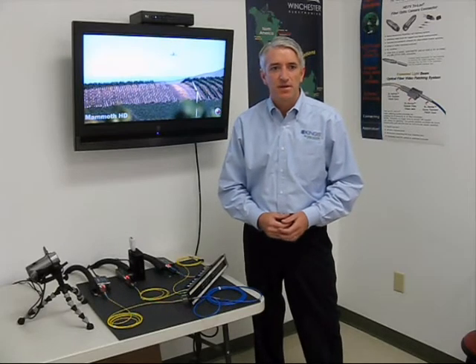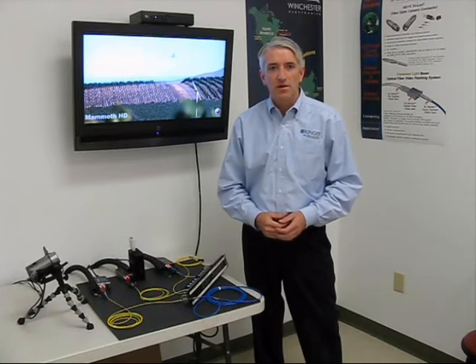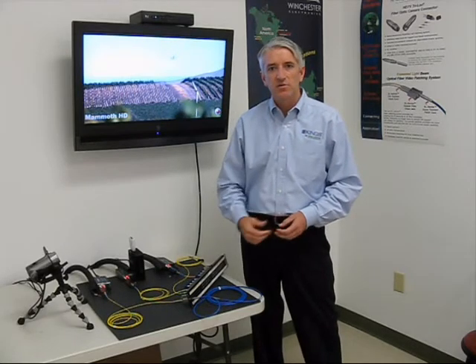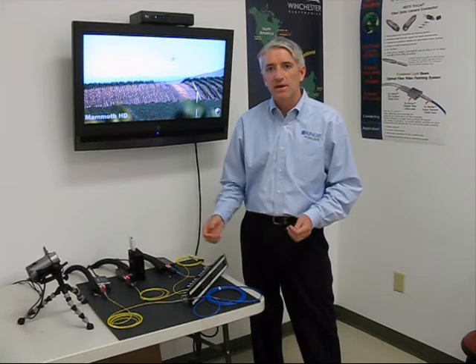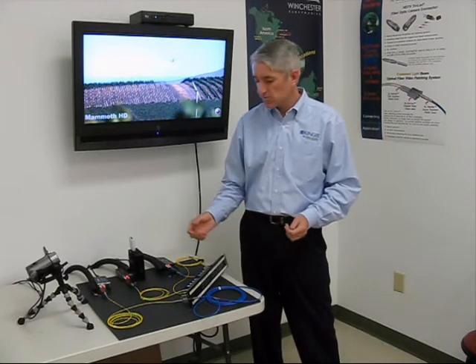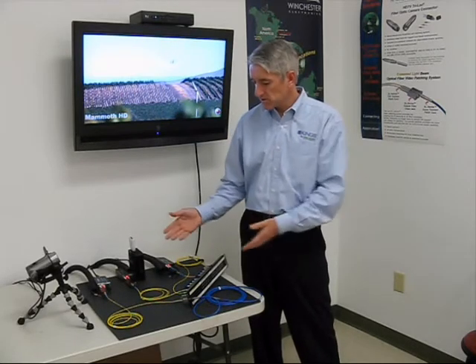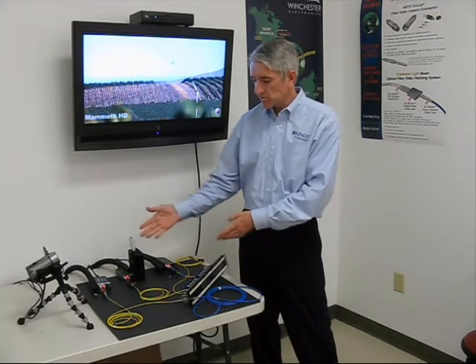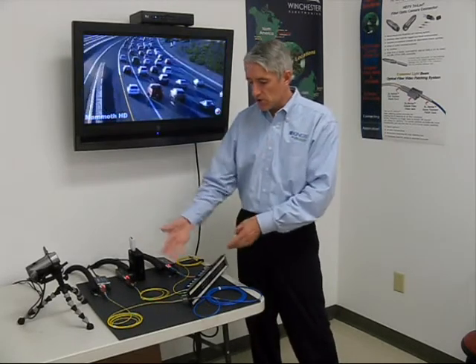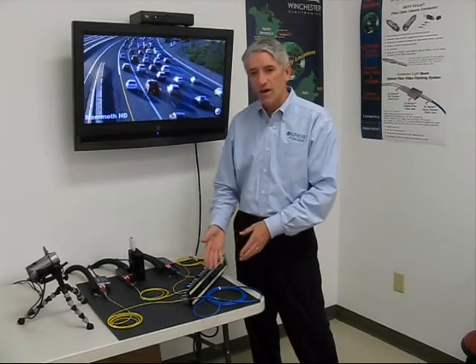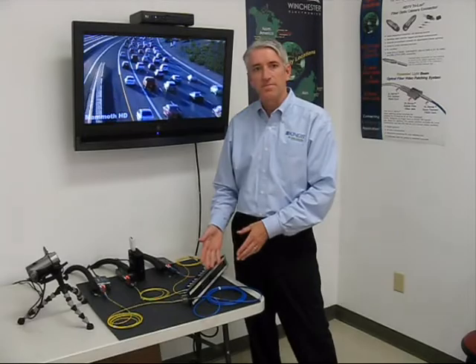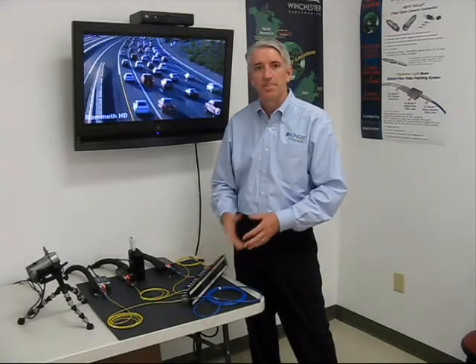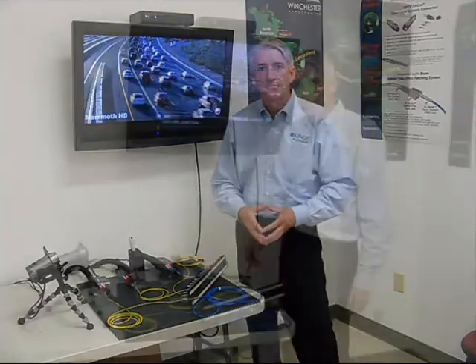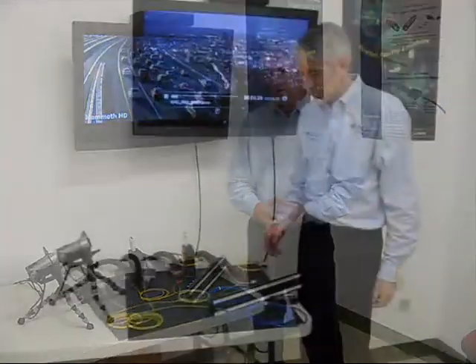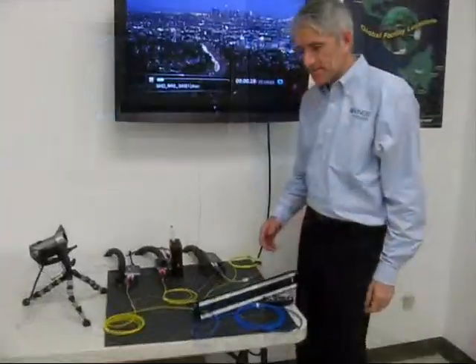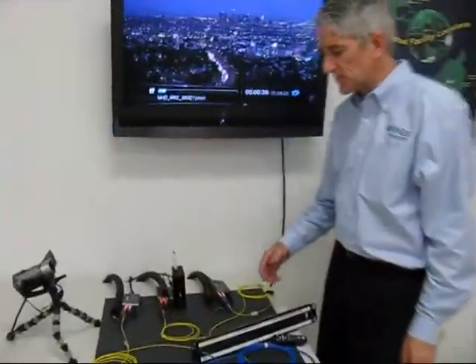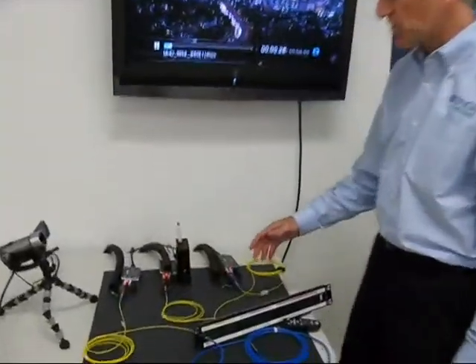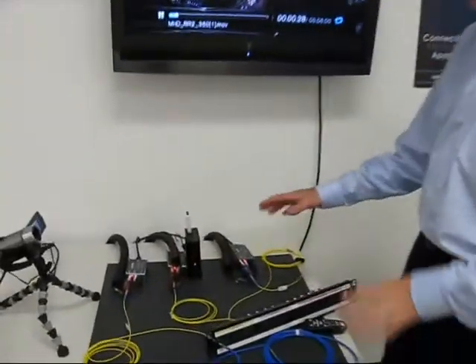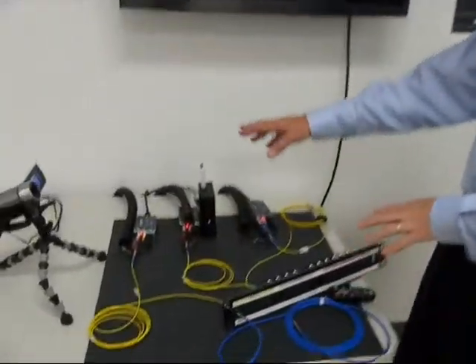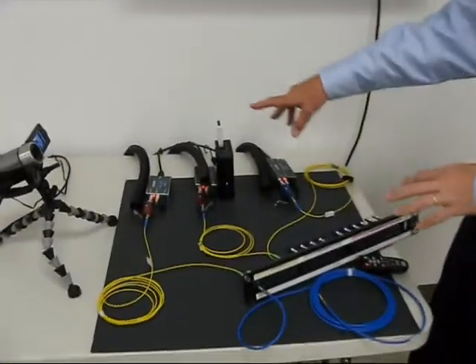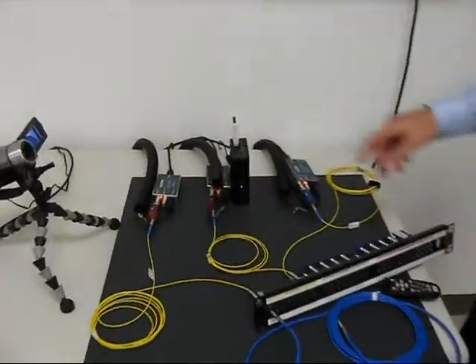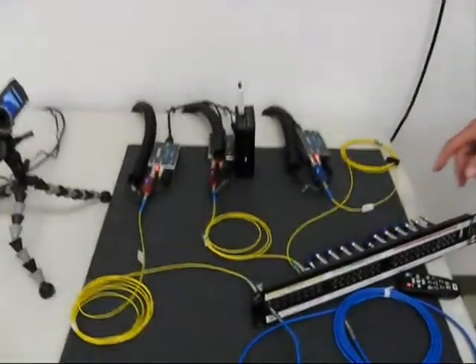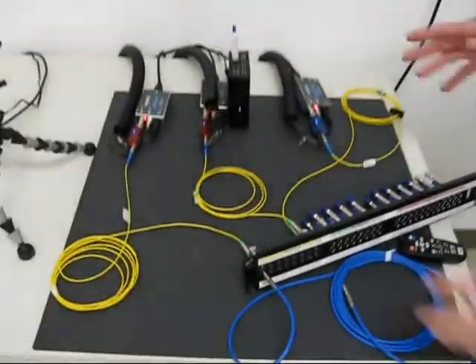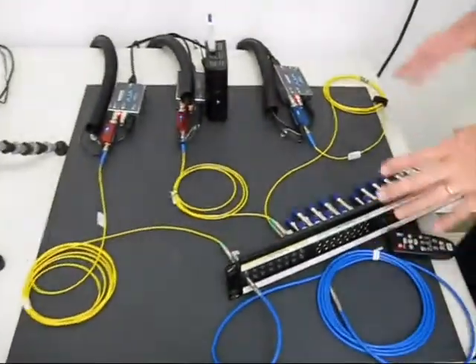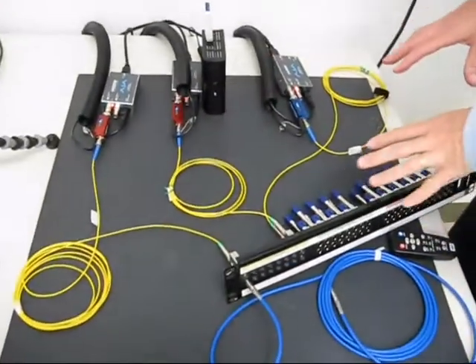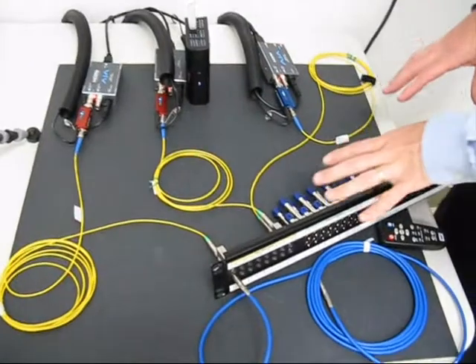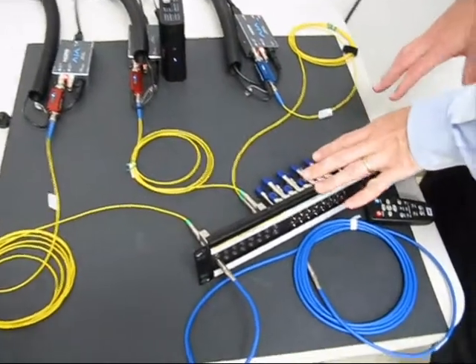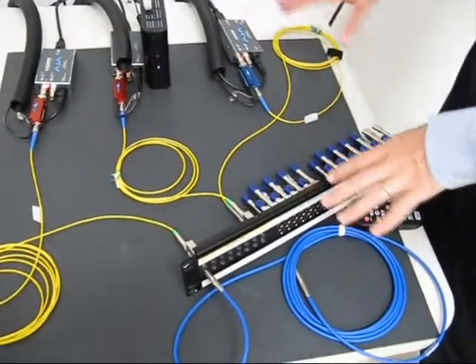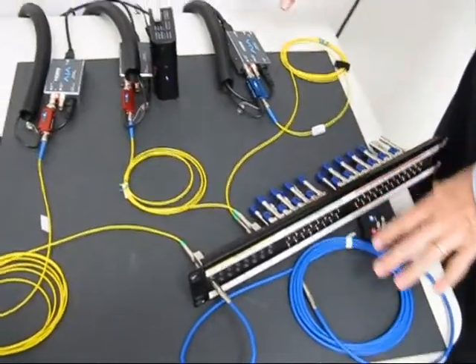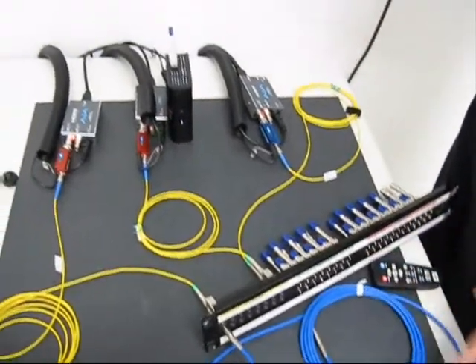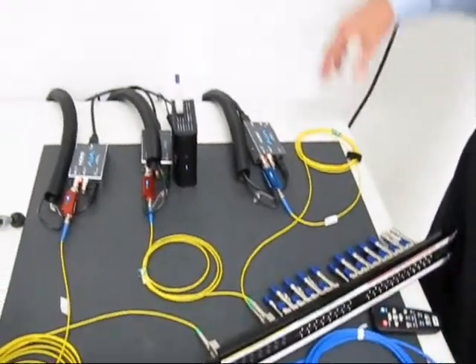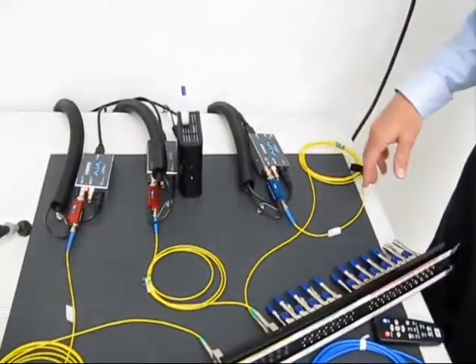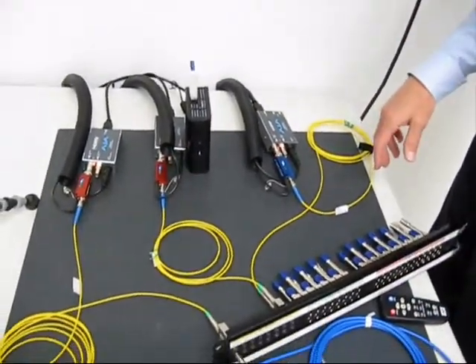I'll demonstrate the patching of a video signal over fibre. Basically we've got two video sources and they're coming through this fibre jack field and being displayed on the video monitor.